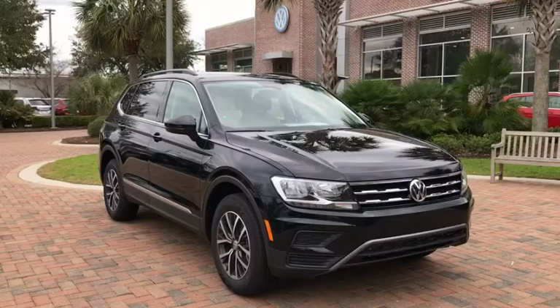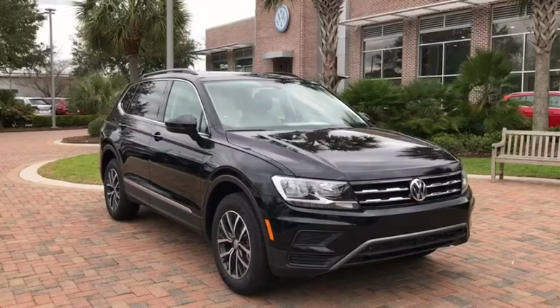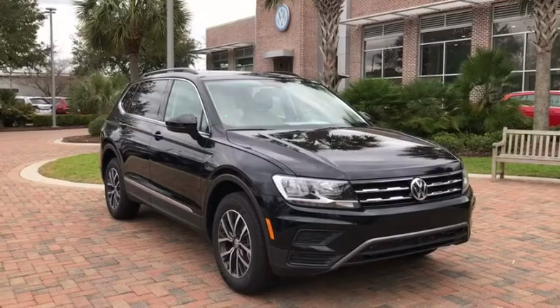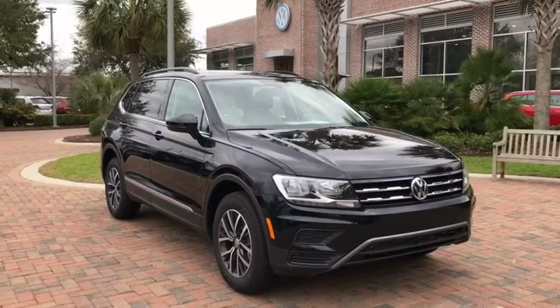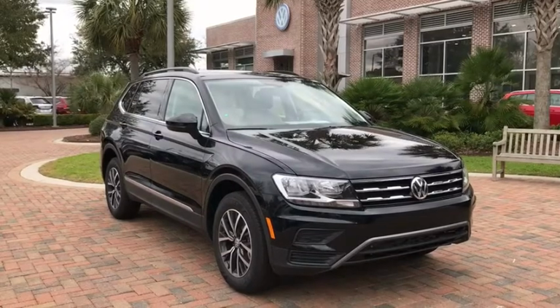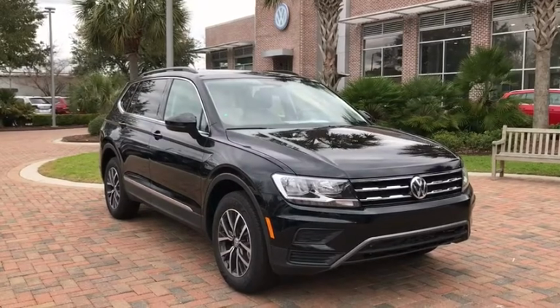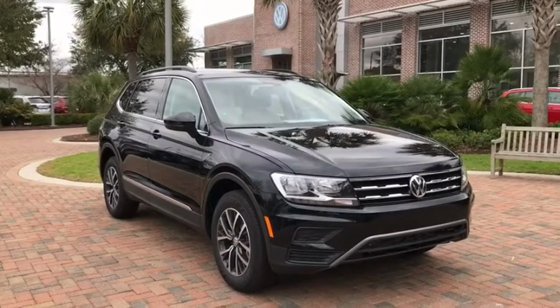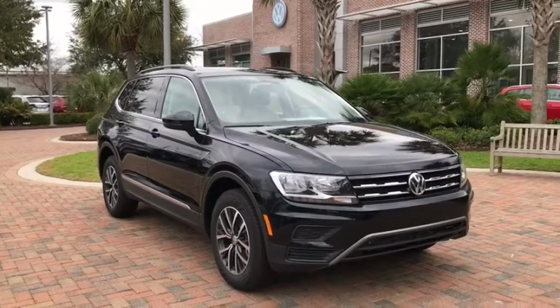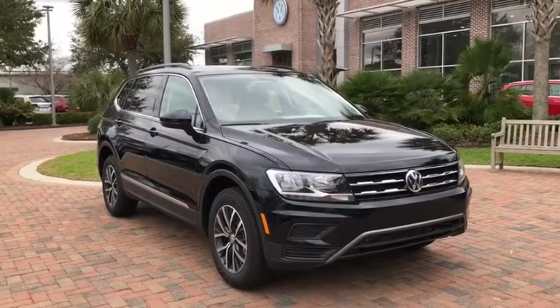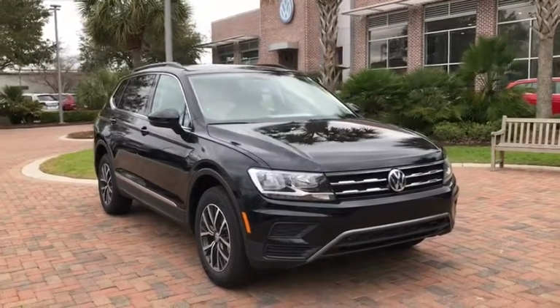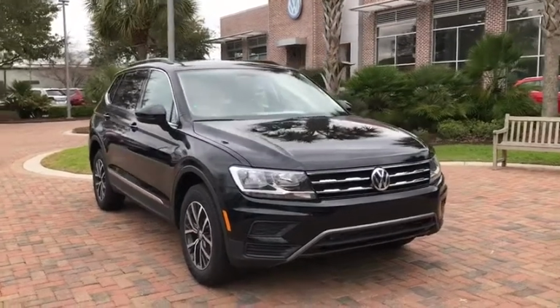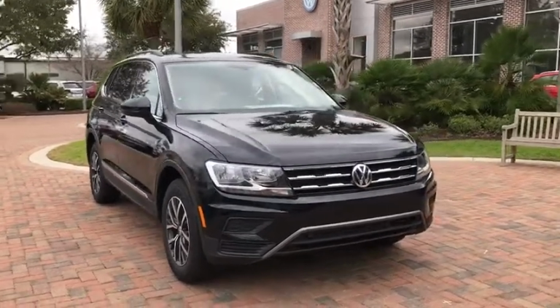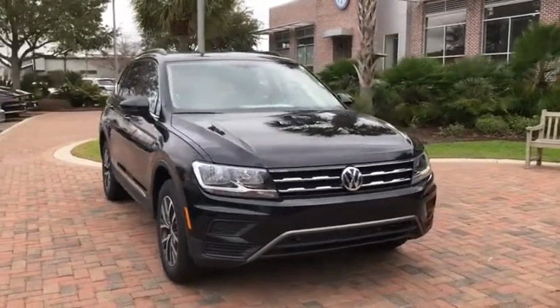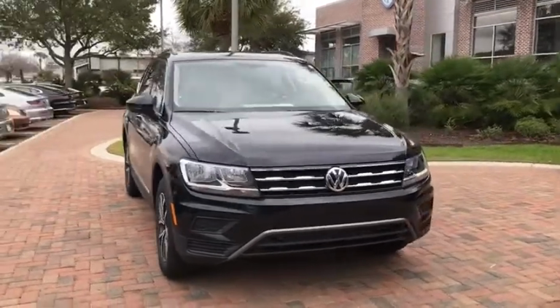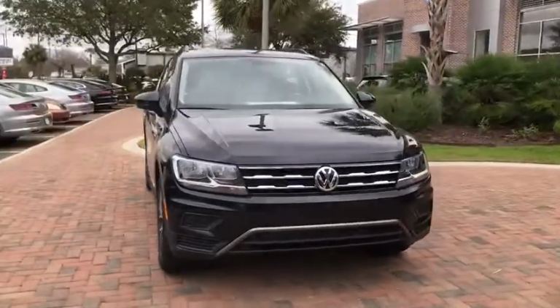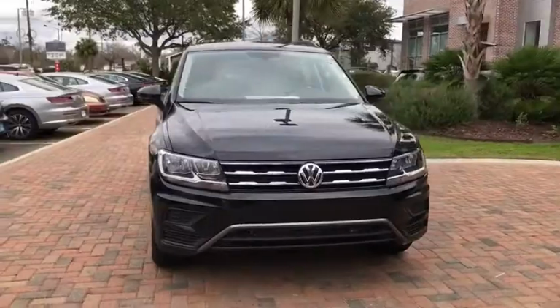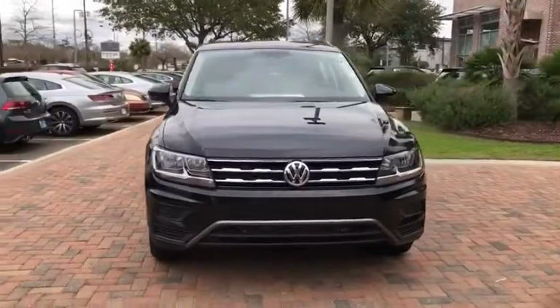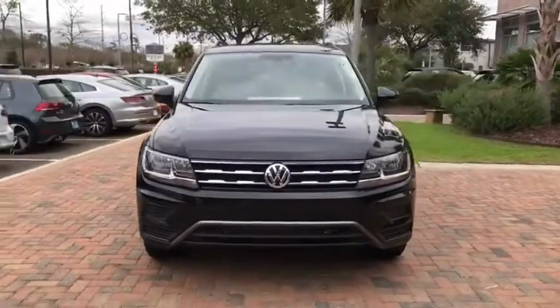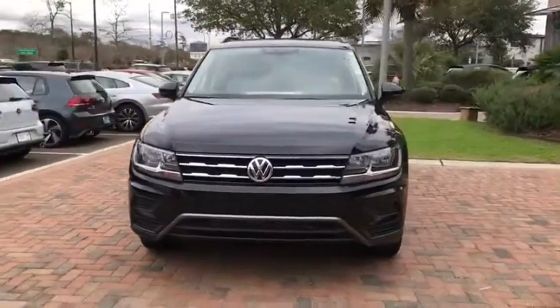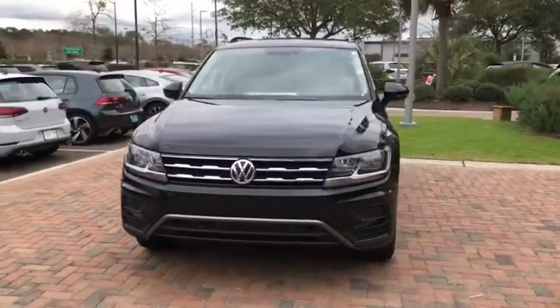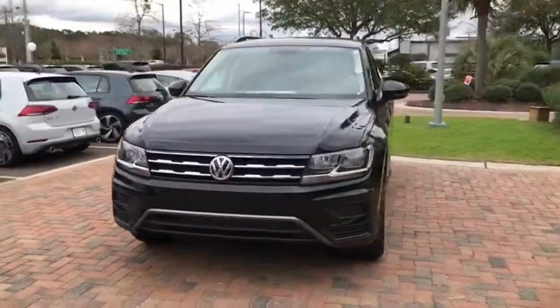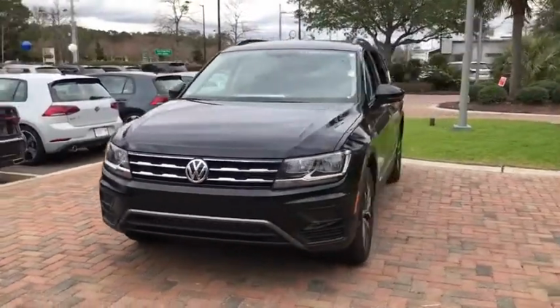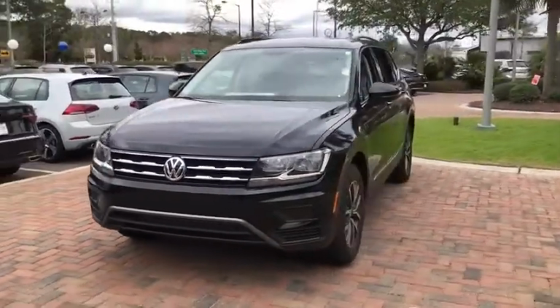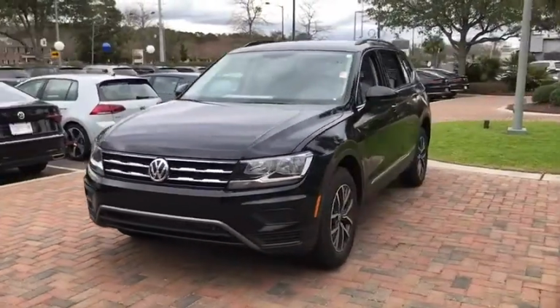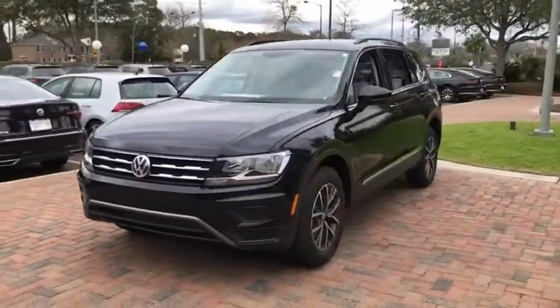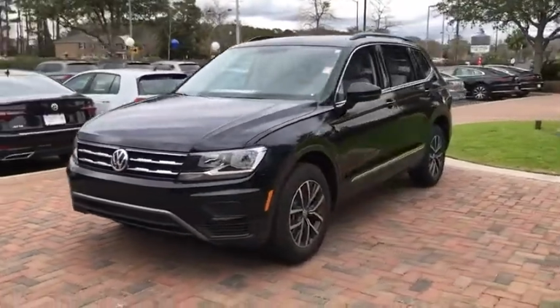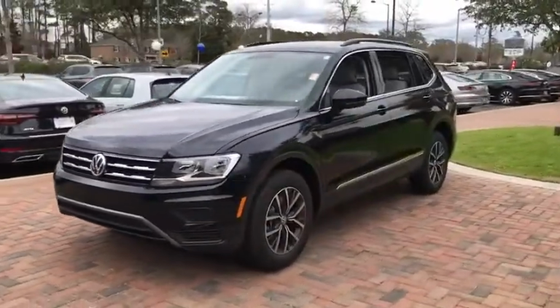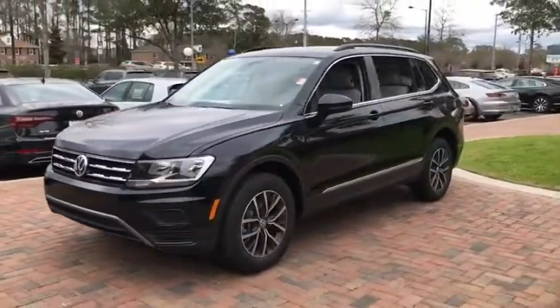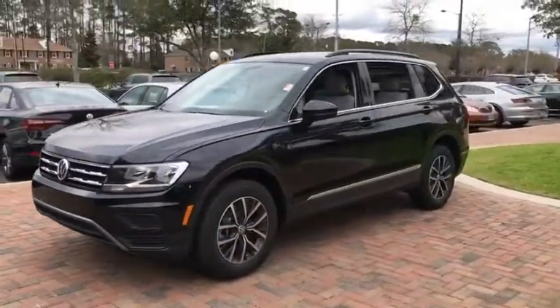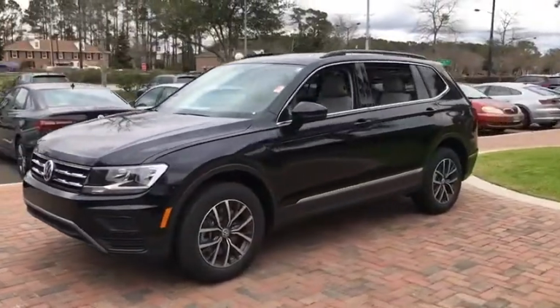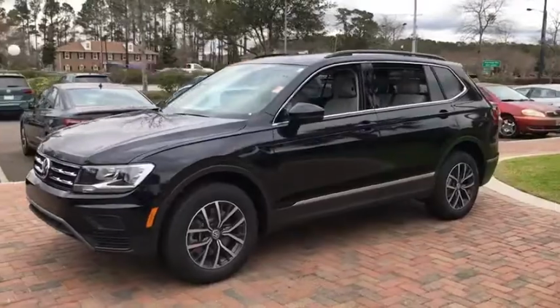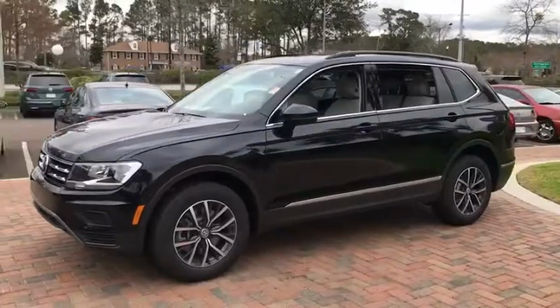Stop by and take a look at the 2020 Volkswagen Tiguan. With the Volkswagen Tiguan, it's good to be turbo — turbo with class. Here are some of this vehicle's great options.